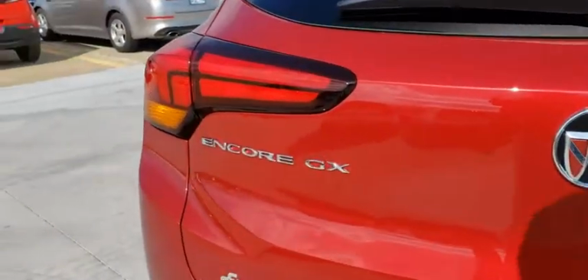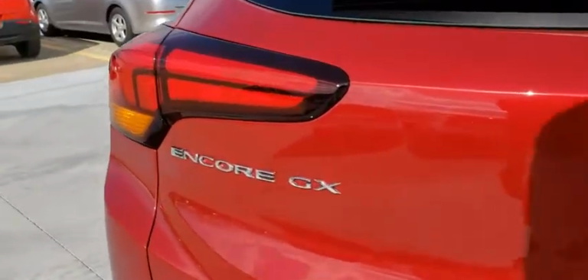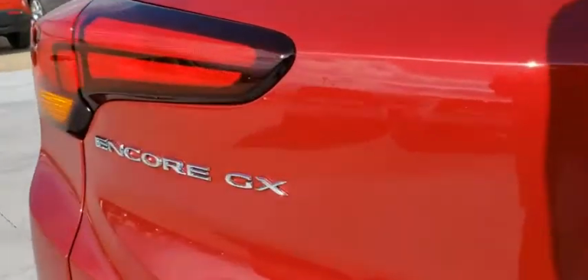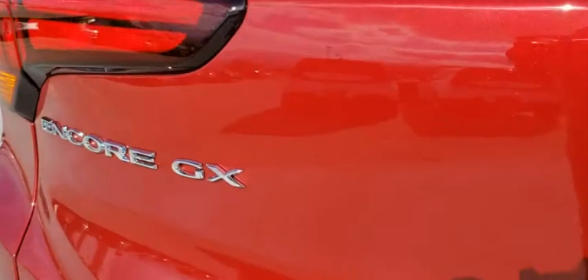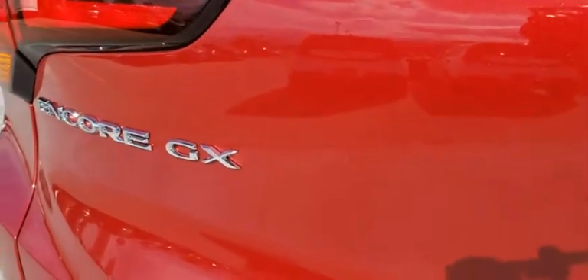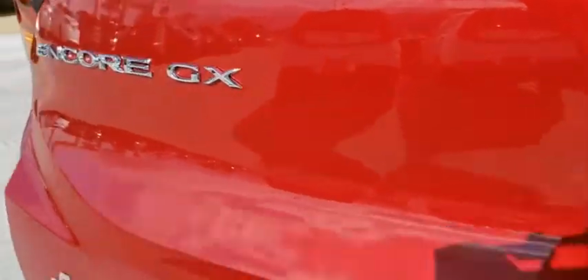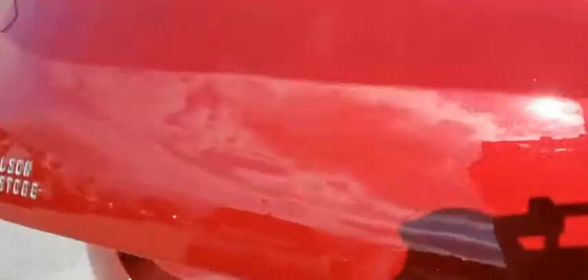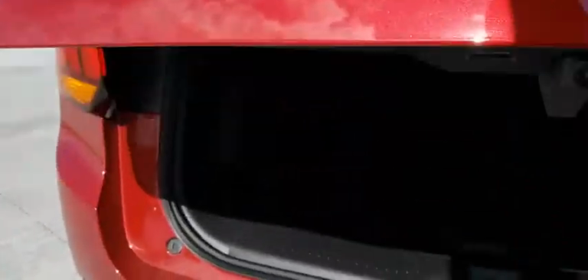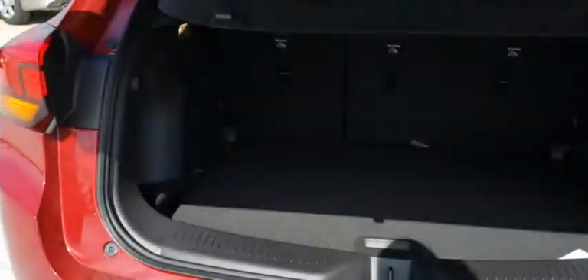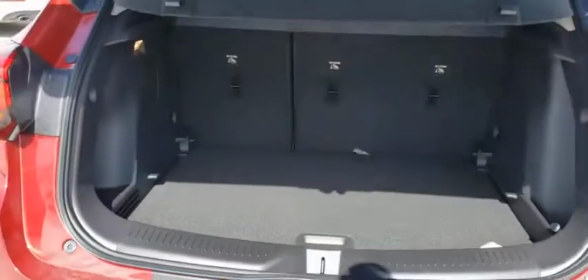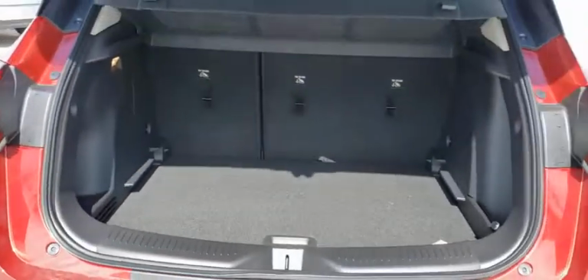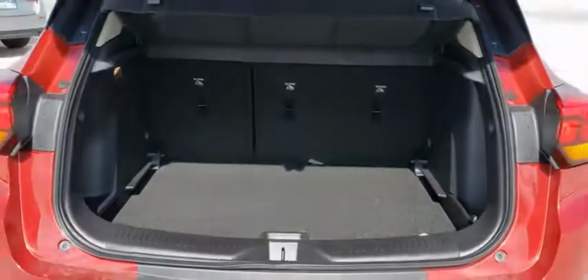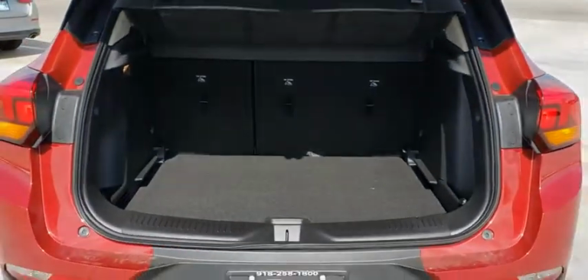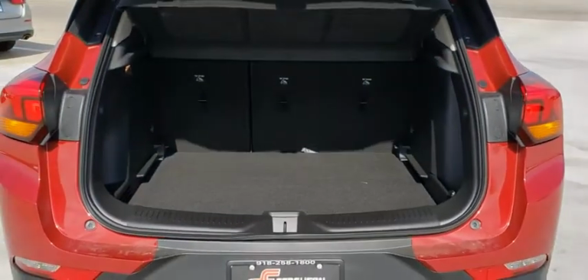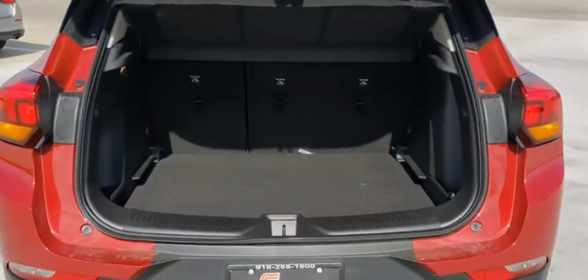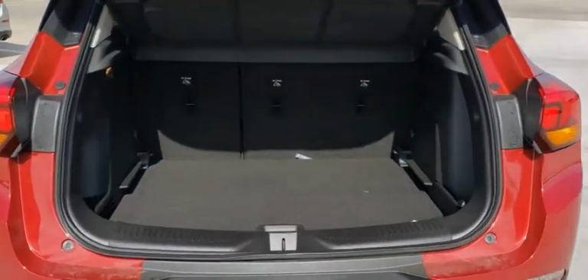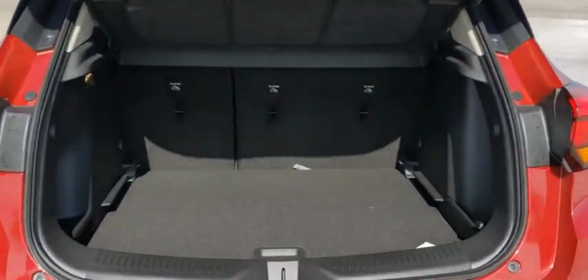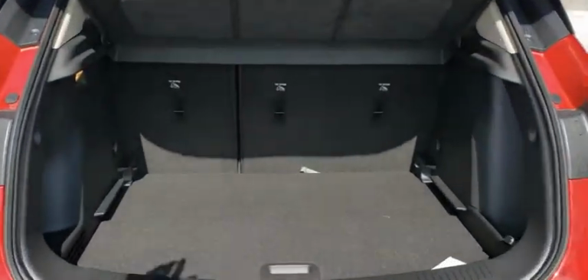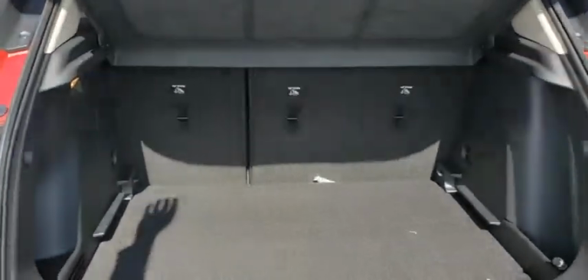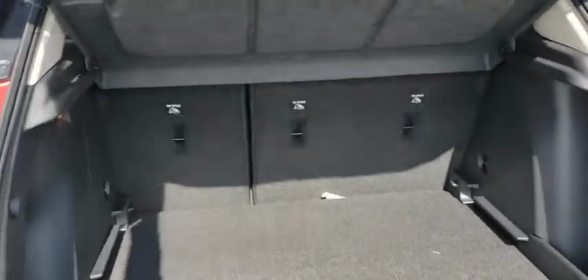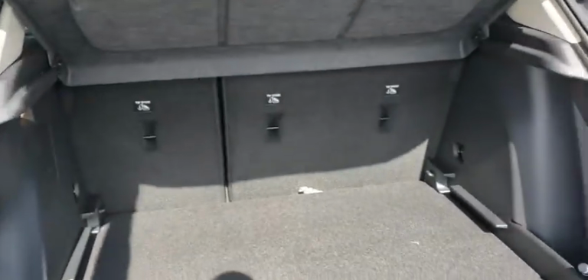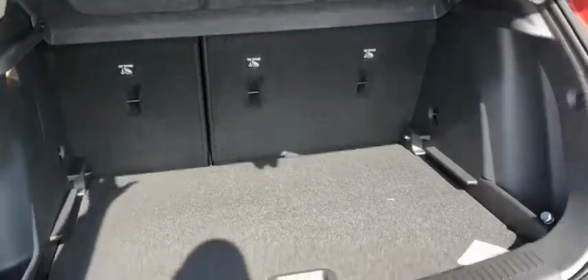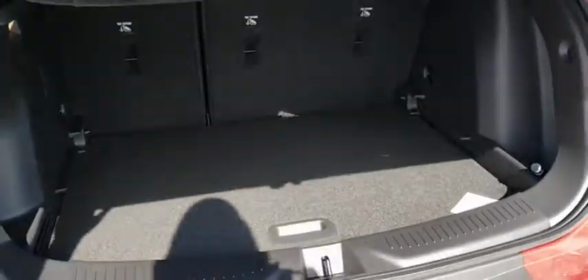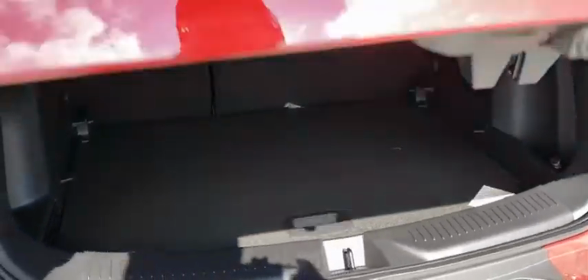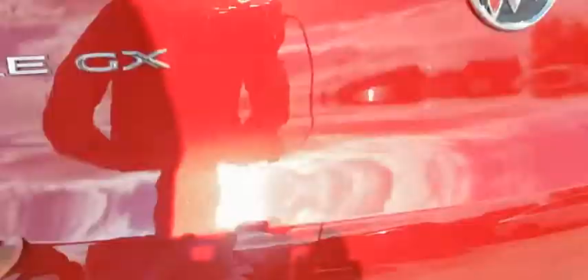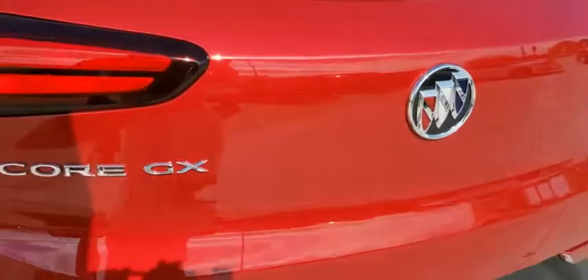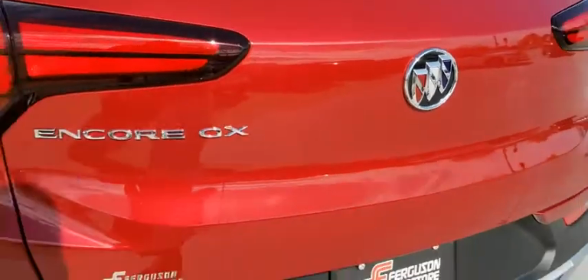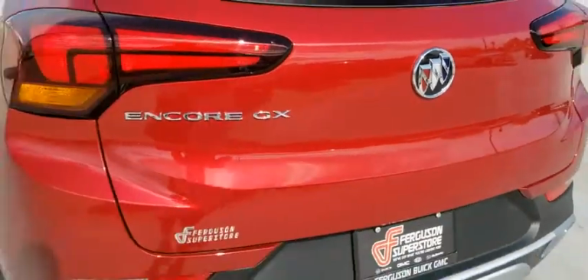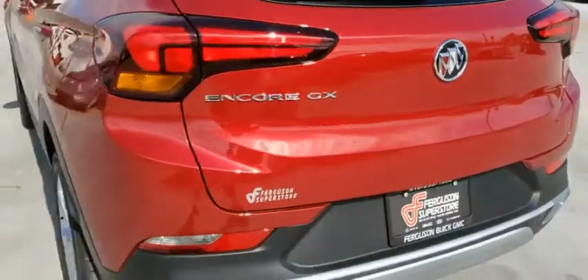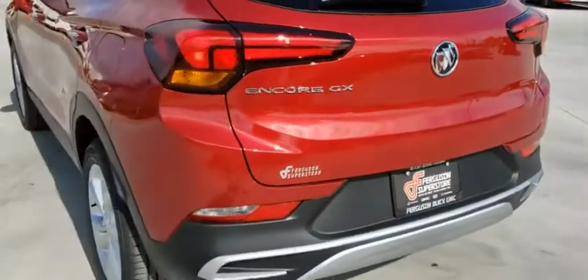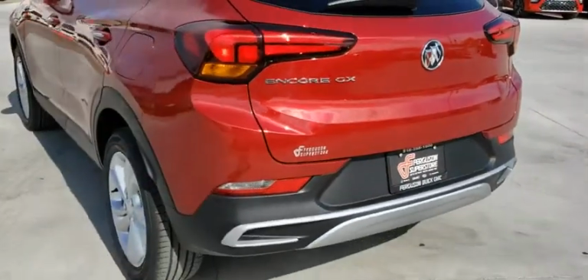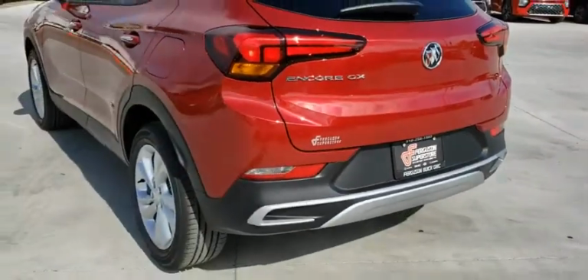Anti-lock braking system. Steering wheel audio controls. Lane departure warning. Keyless entry. Stability control. Traction control. Backup camera. Bluetooth.